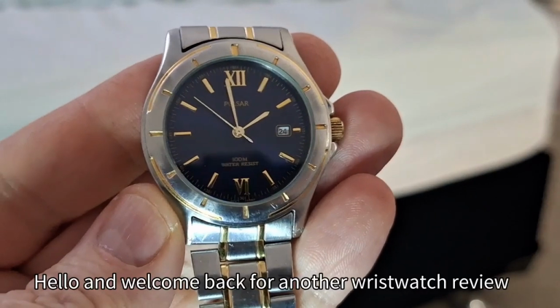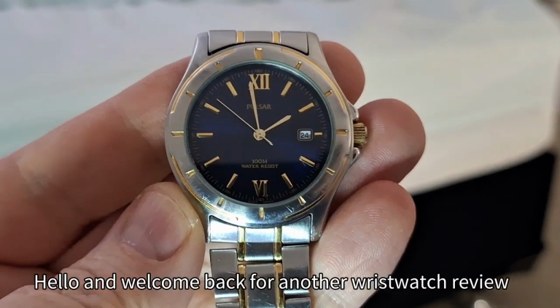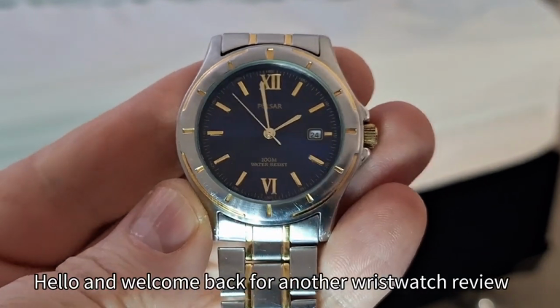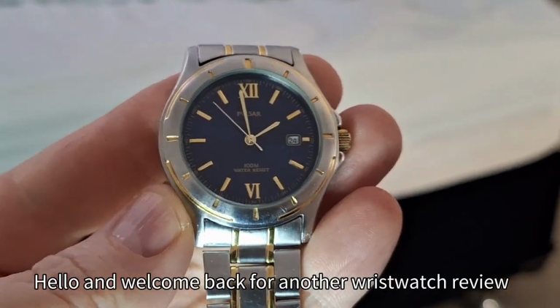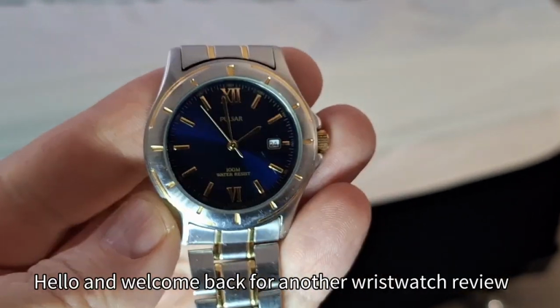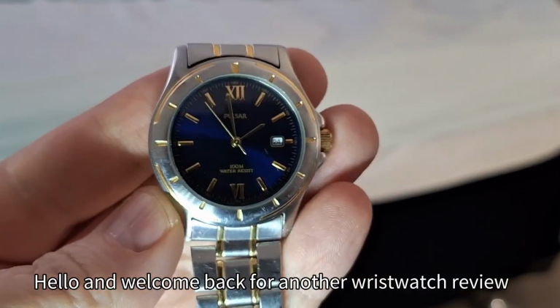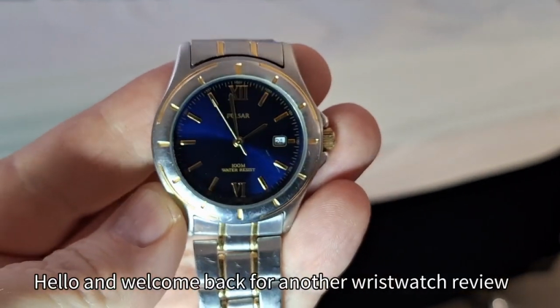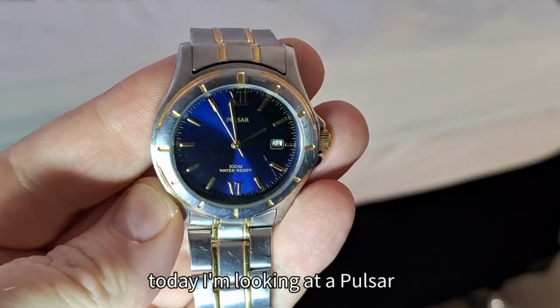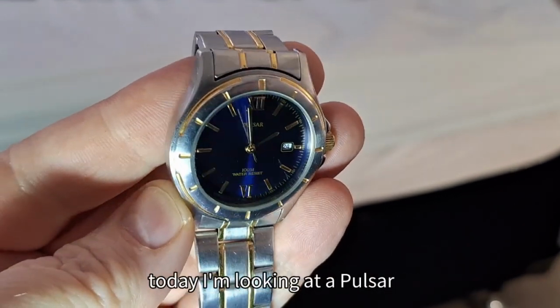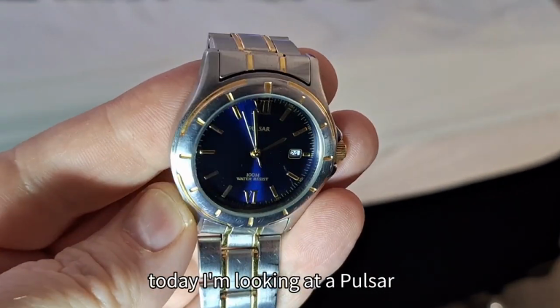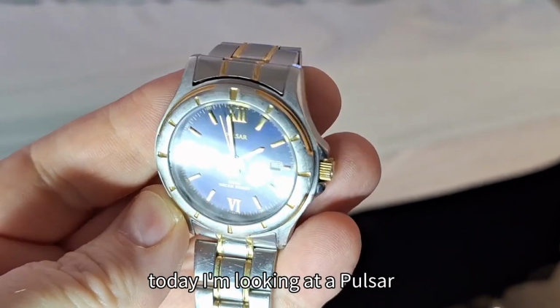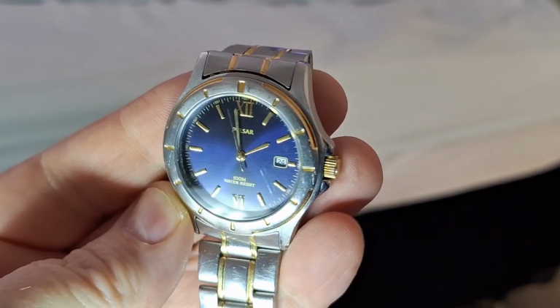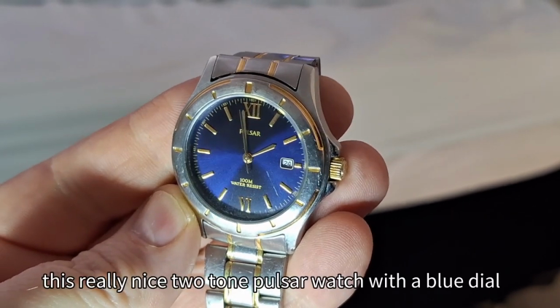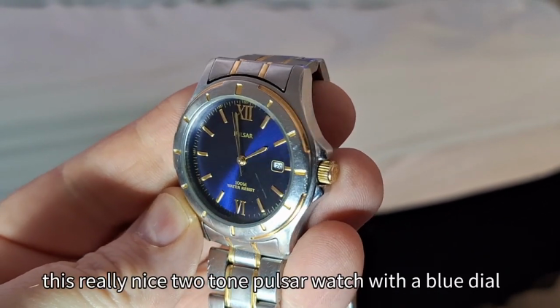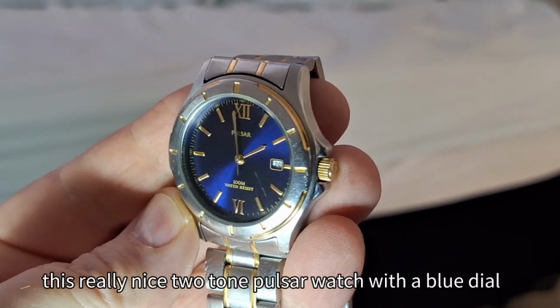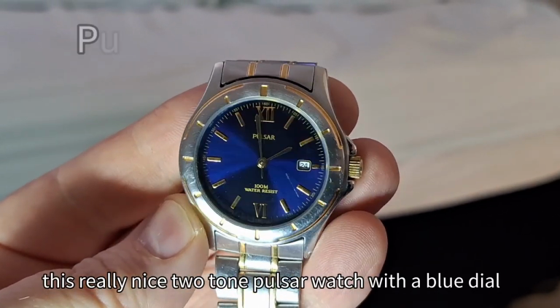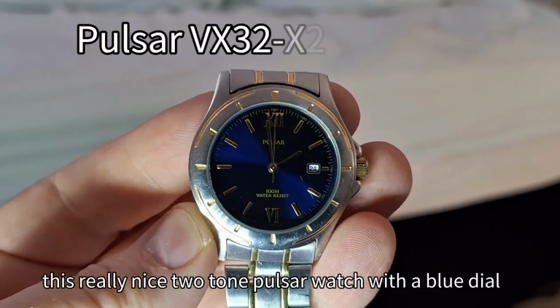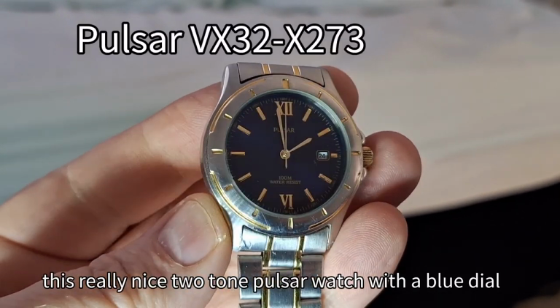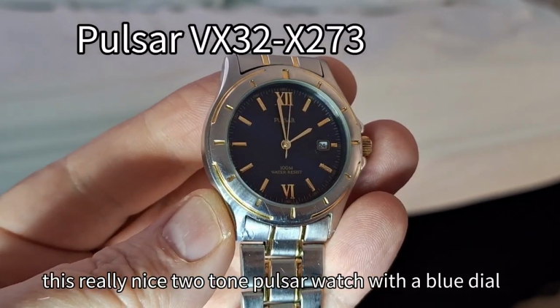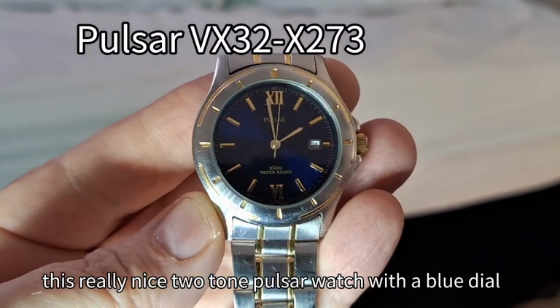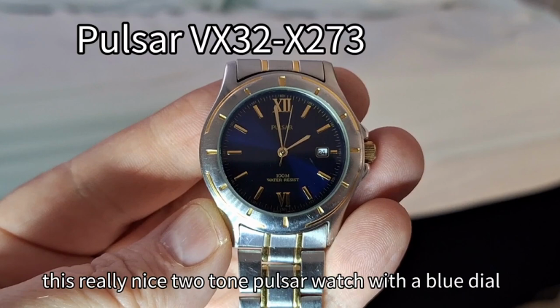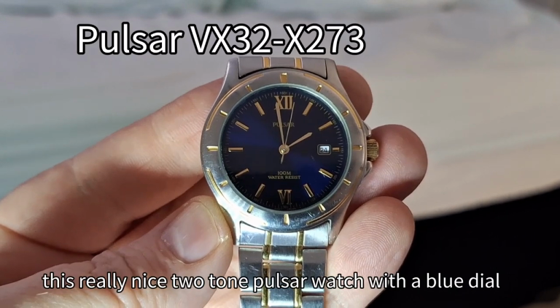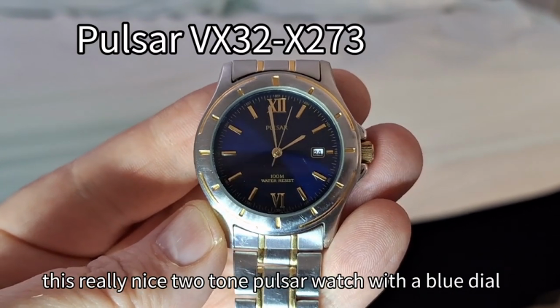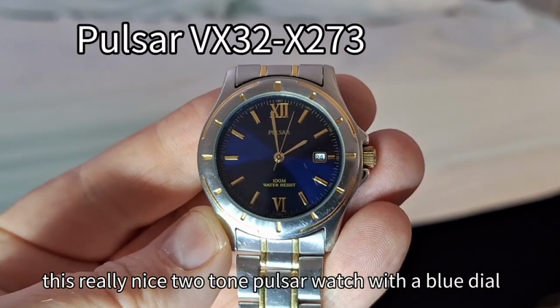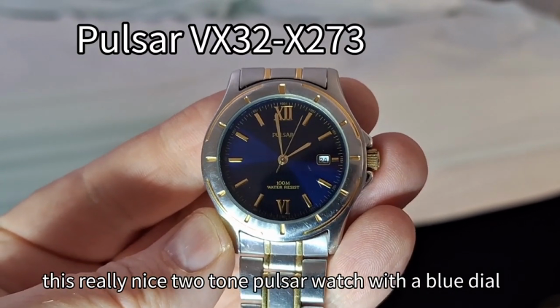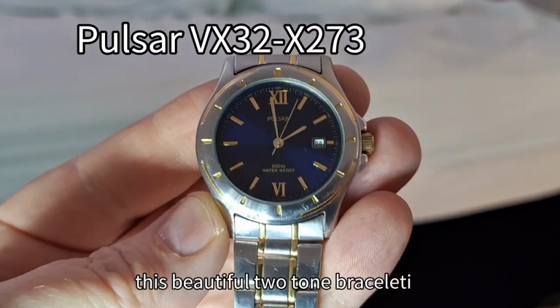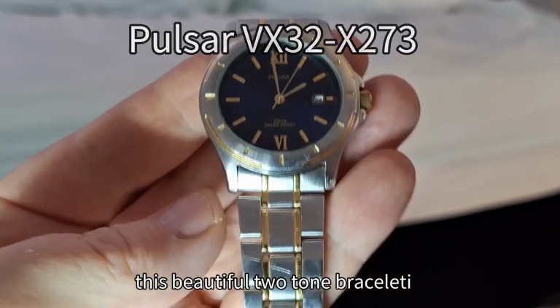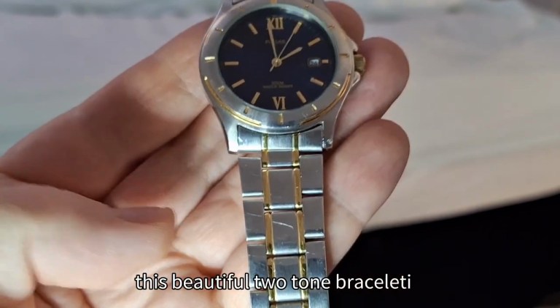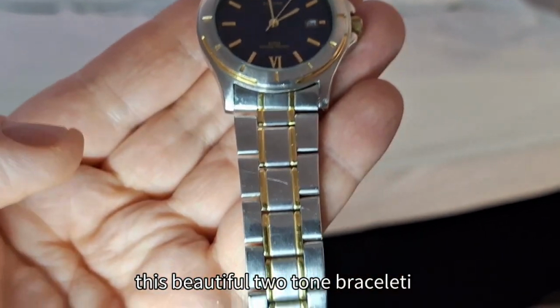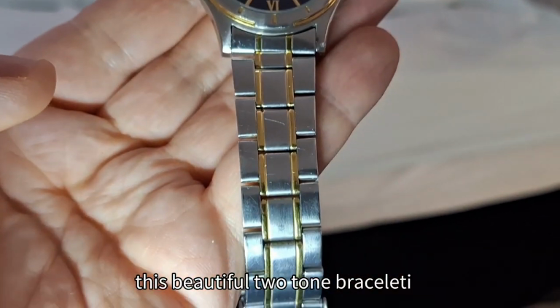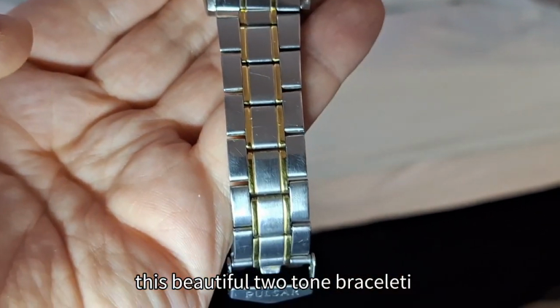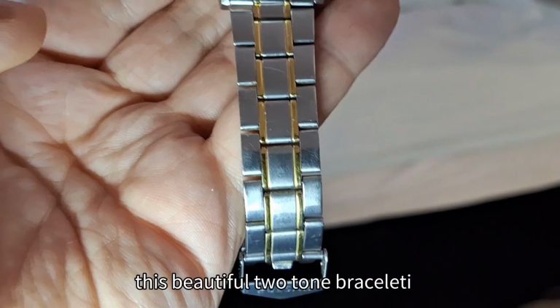Hello and welcome back for another wristwatch review. Today I'm looking at a Pulsar — a really nice two-tone Pulsar watch with a blue dial, baton indexes, and a beautiful two-tone bracelet.